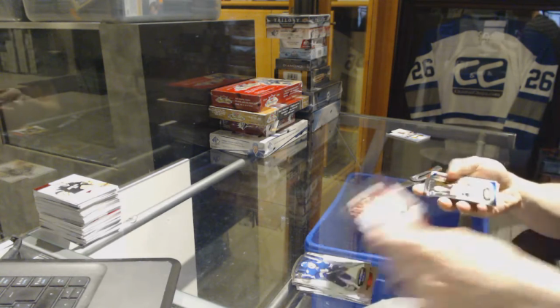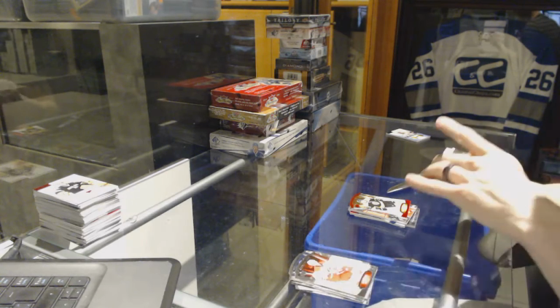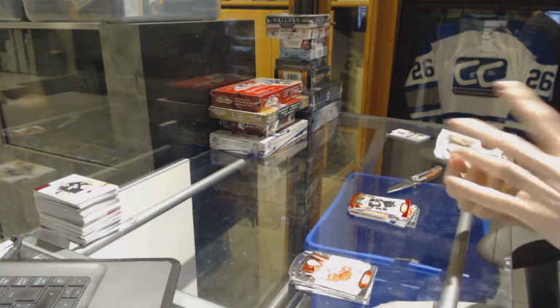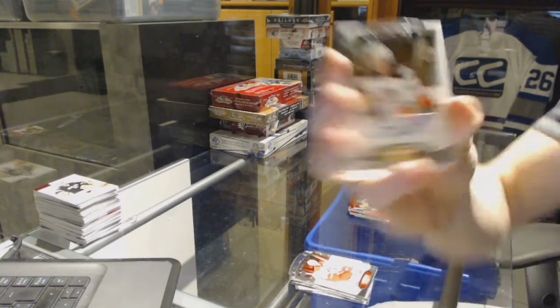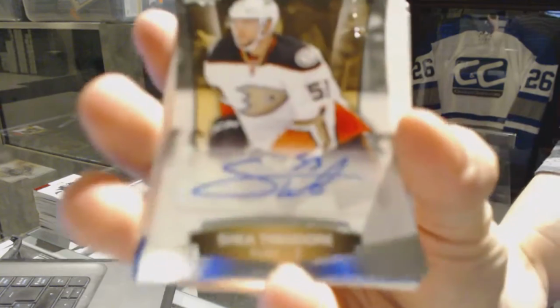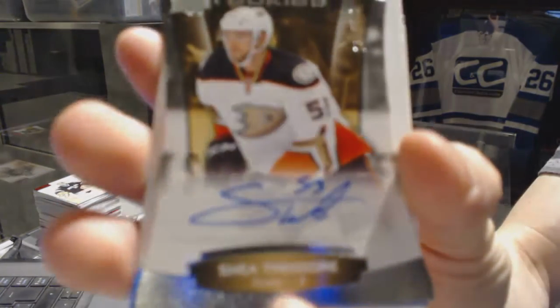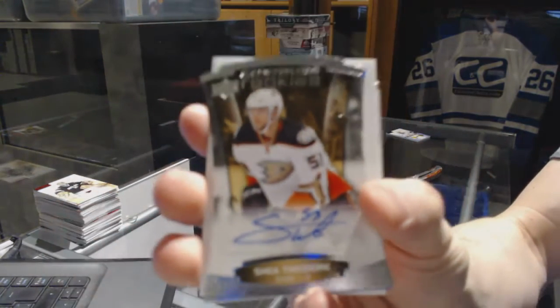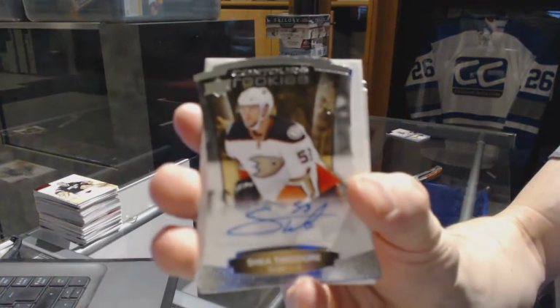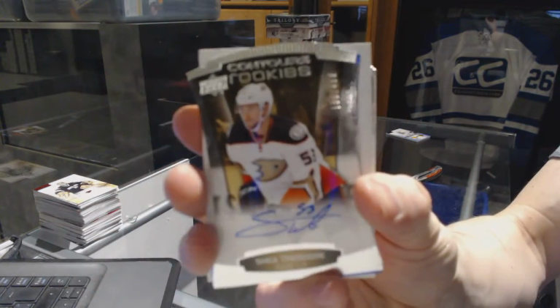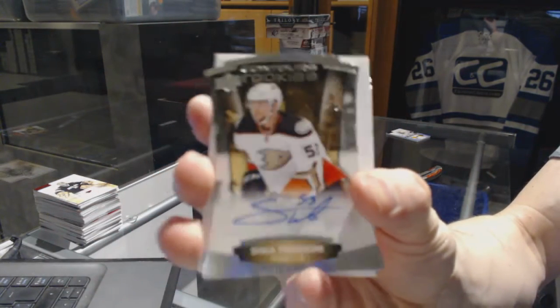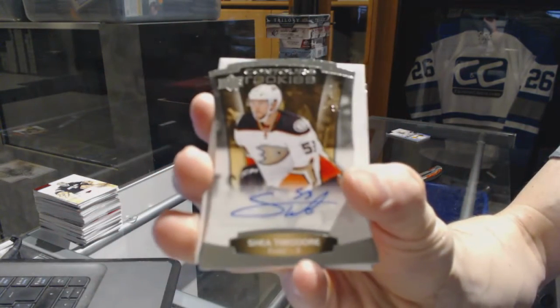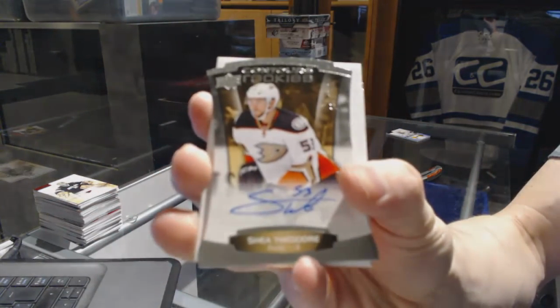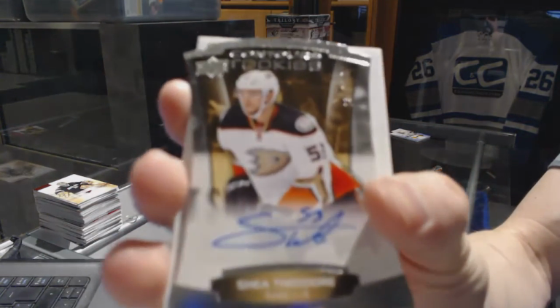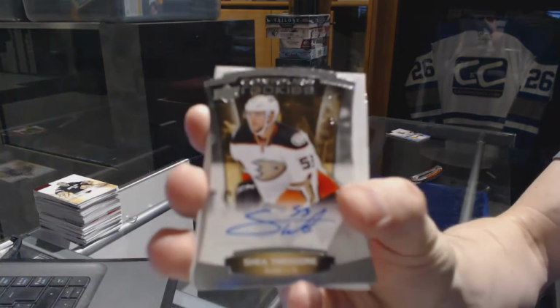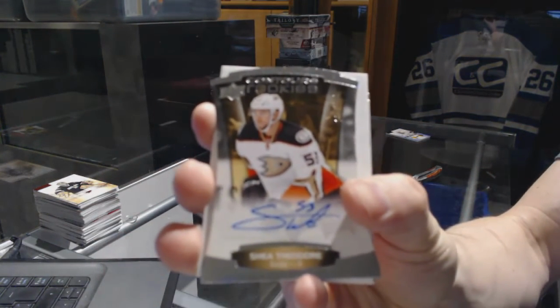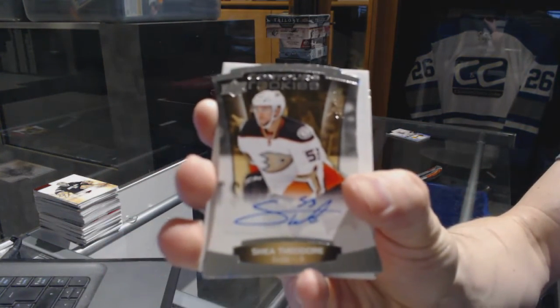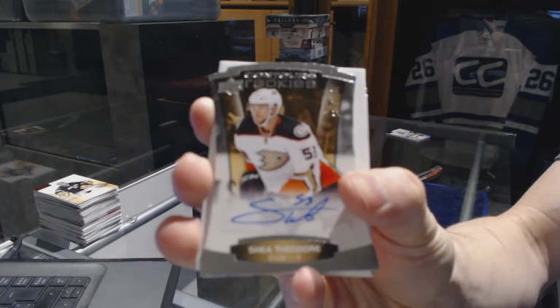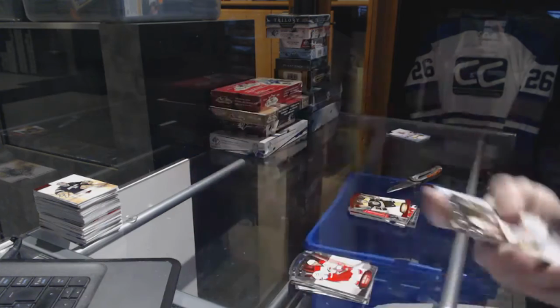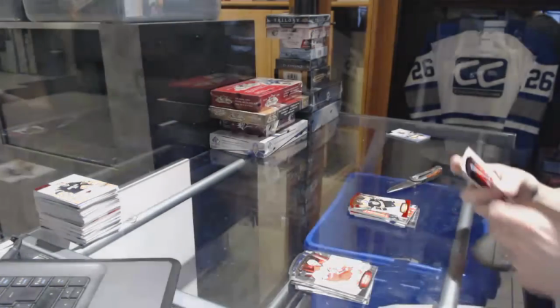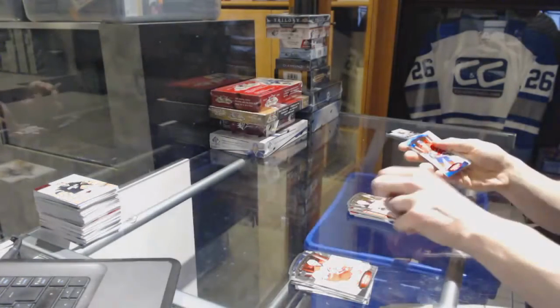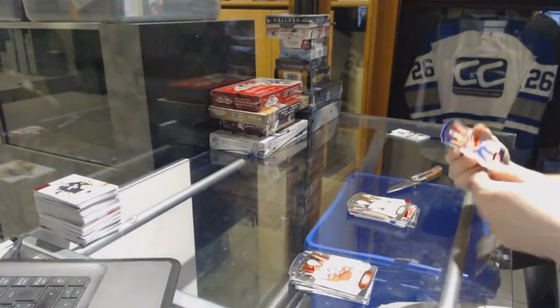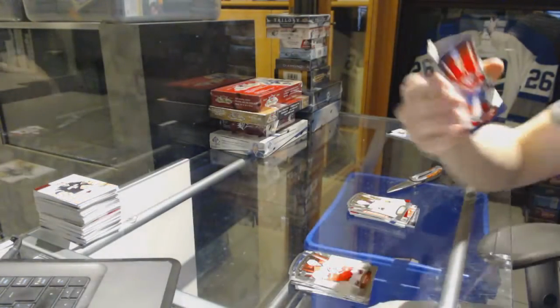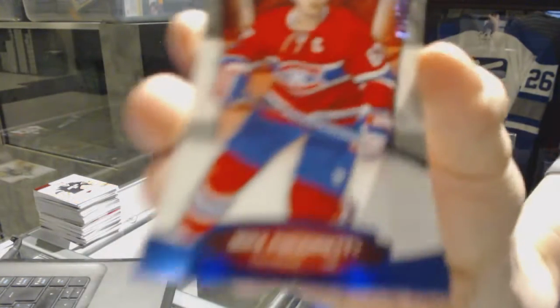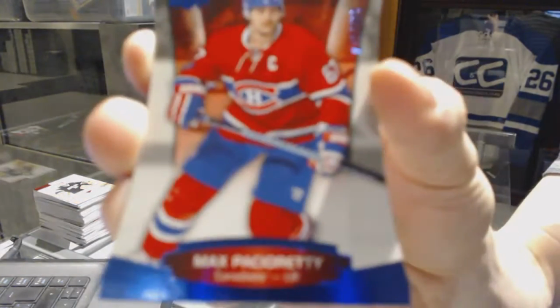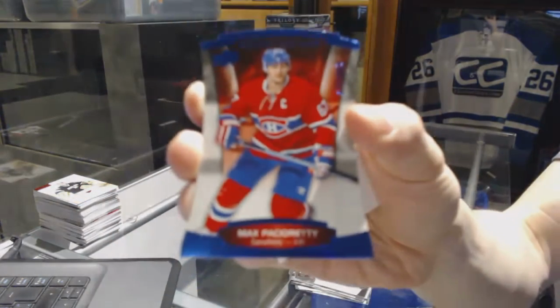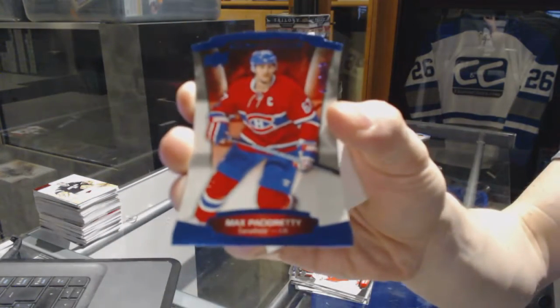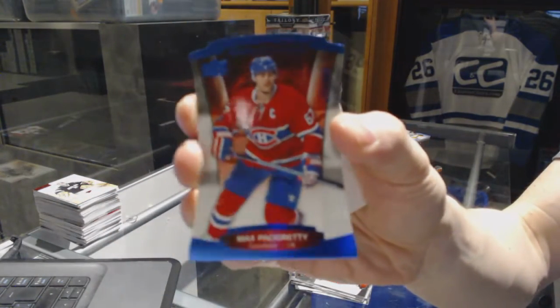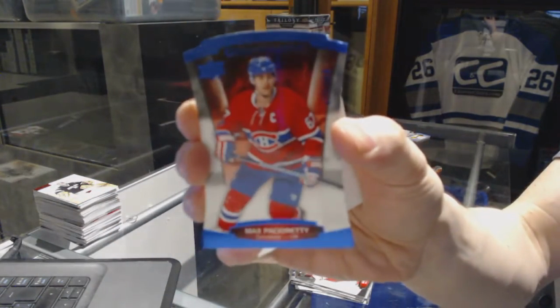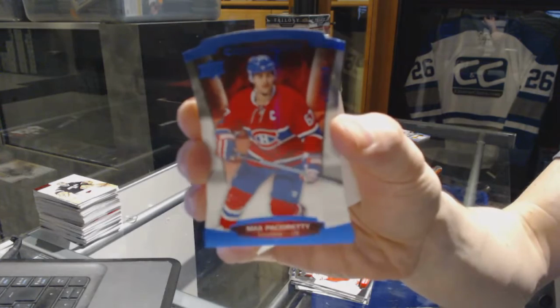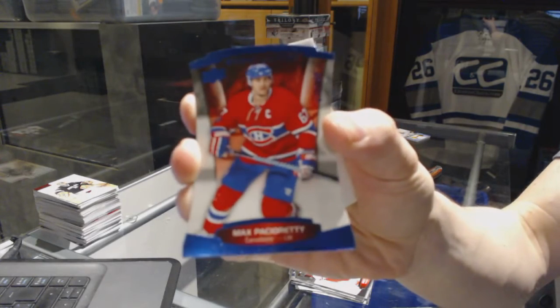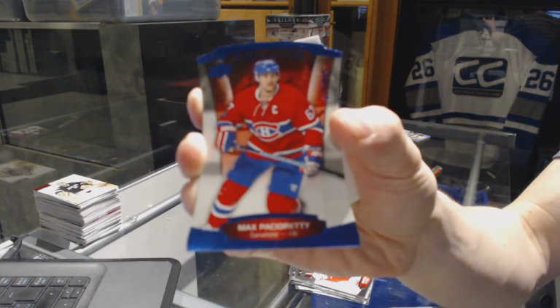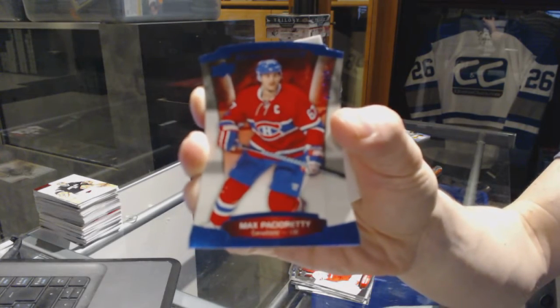We've got a rookie autograph, number 499, for the Anaheim Ducks — Shea Theodore. And a blue parallel, number 499, for the Montreal Canadiens — Max Pacioretty.